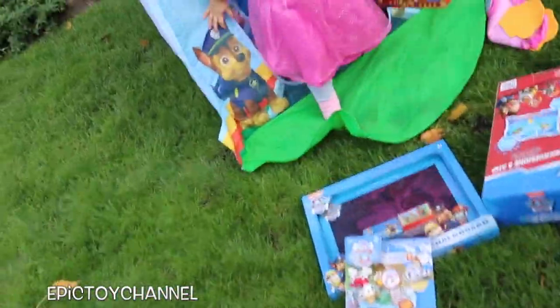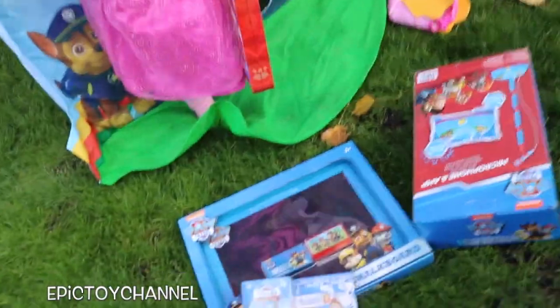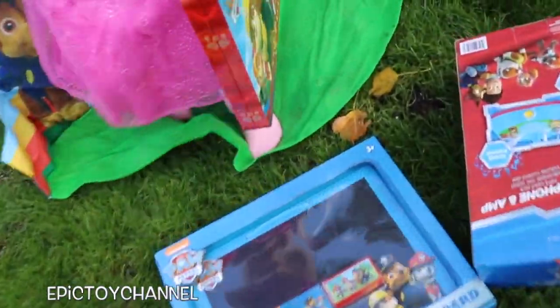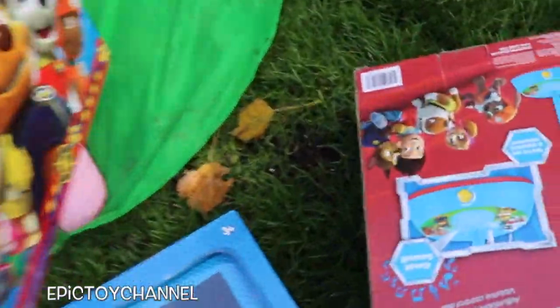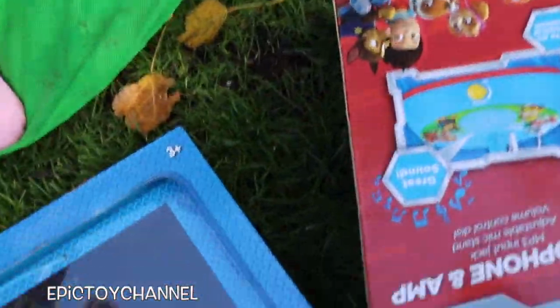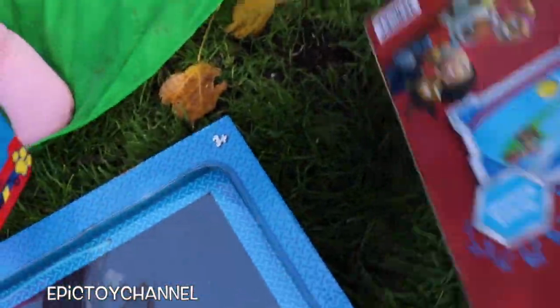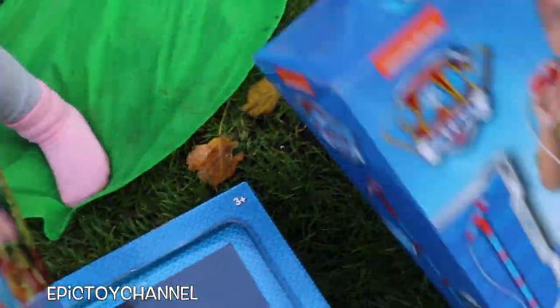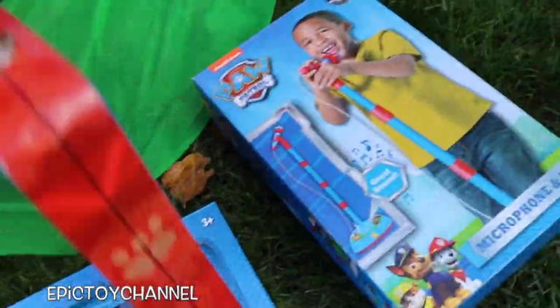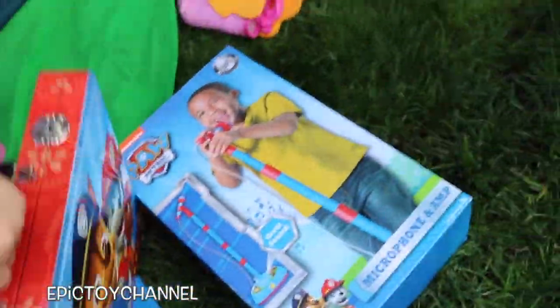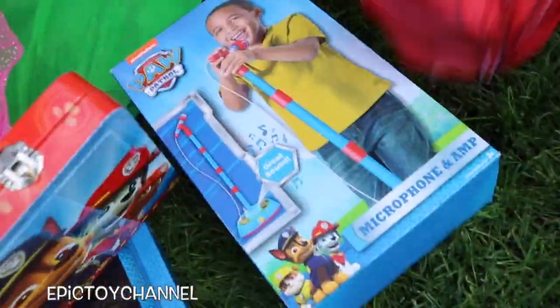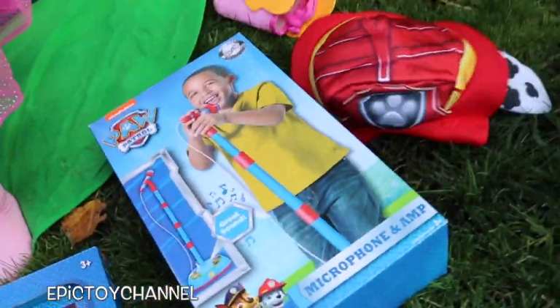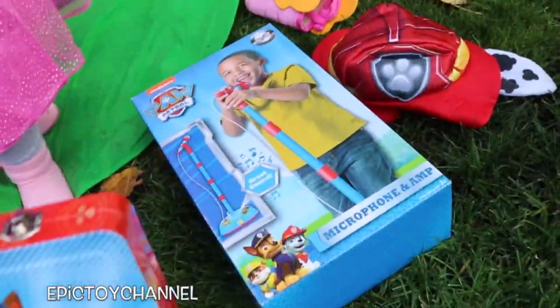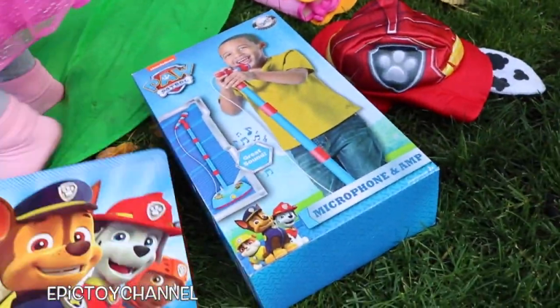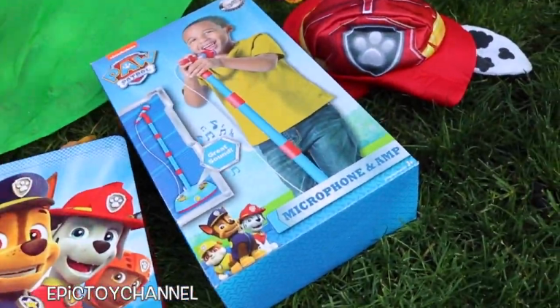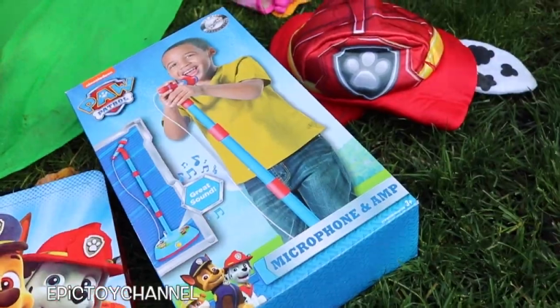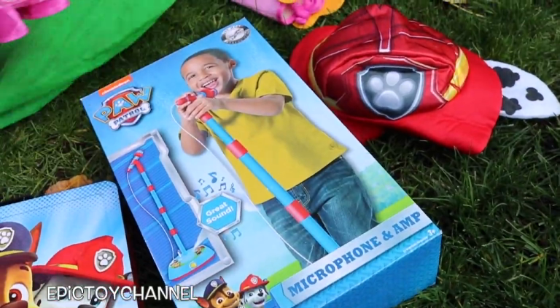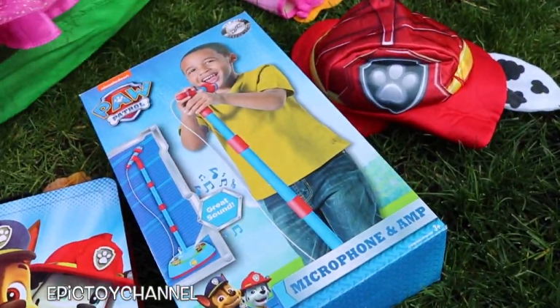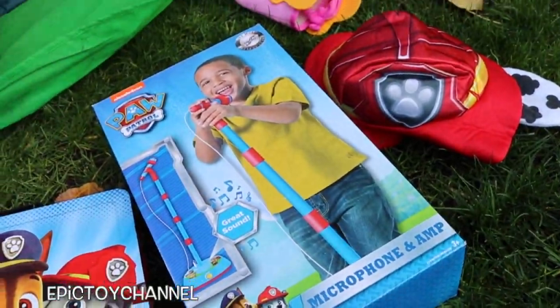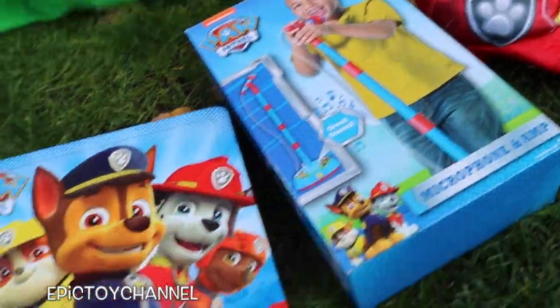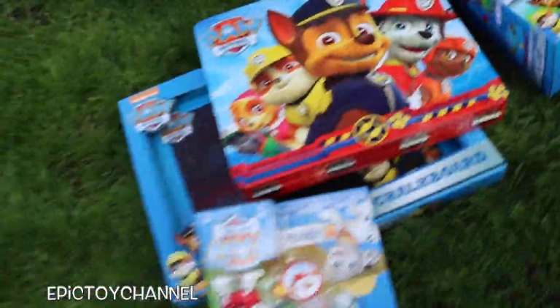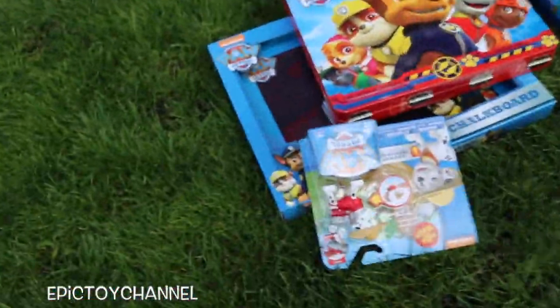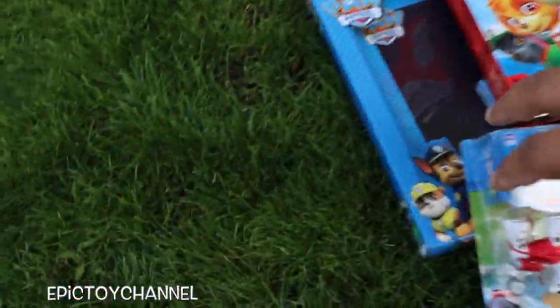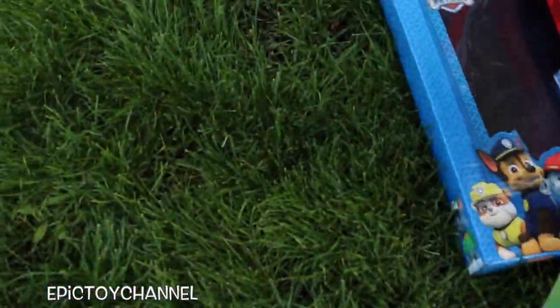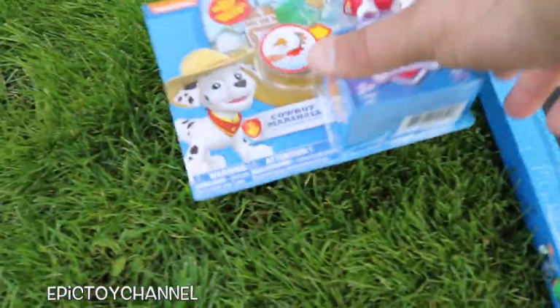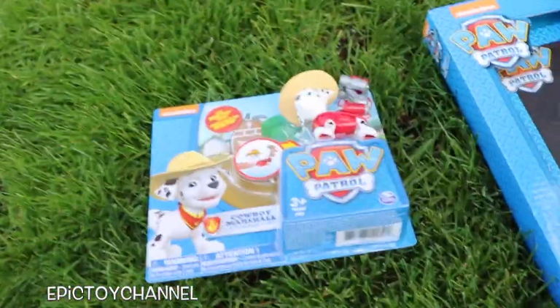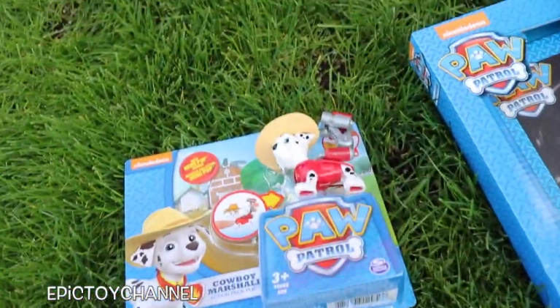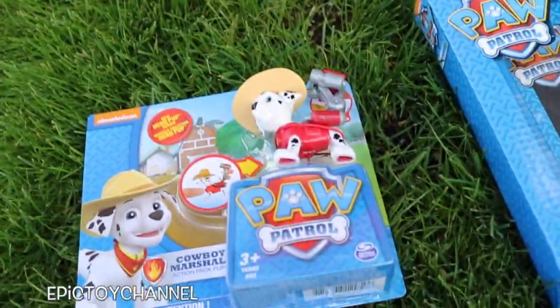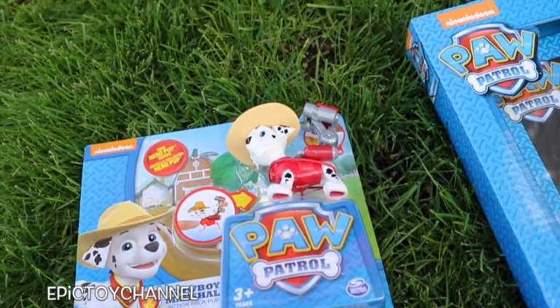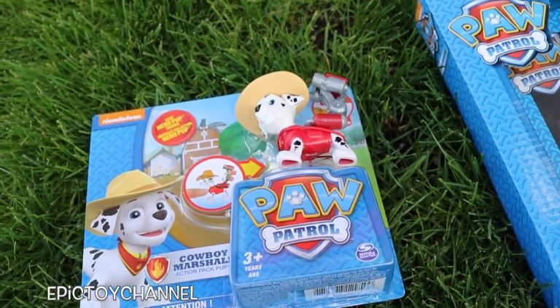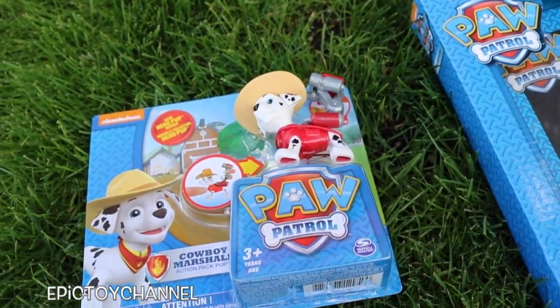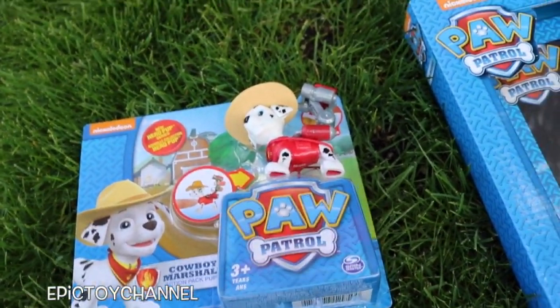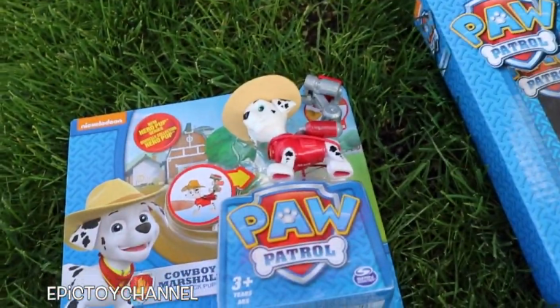Zoey's doing all sorts of work over here. Johnny, look at everything she pulled out. We got a PAW Patrol microphone and amp with a microphone stand. Oh, this is so cool. If you haven't seen these, they're awesome — and they're awesome even if you have seen them.